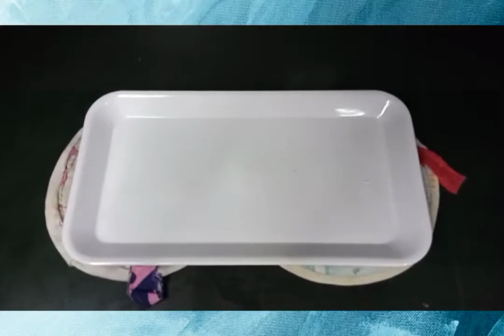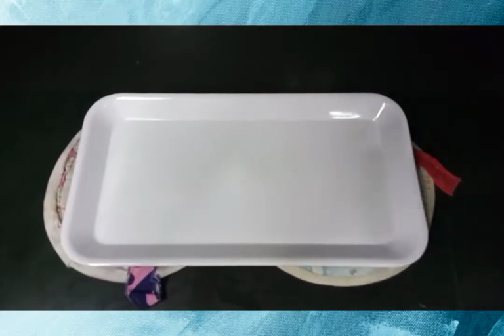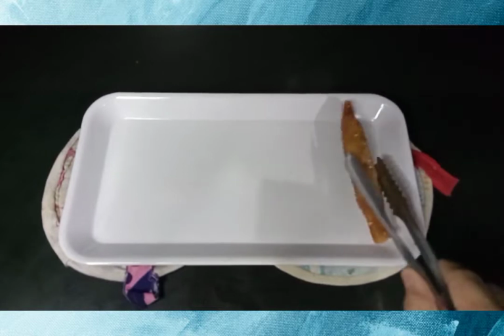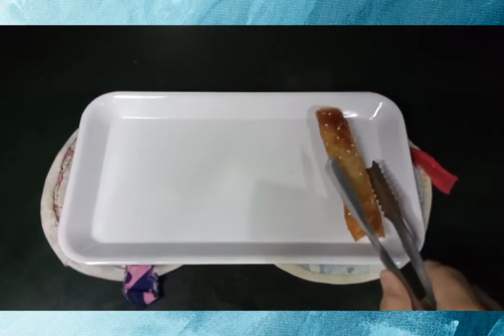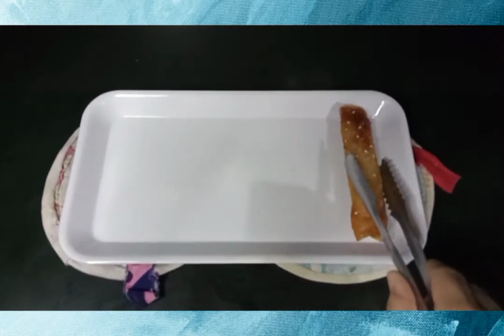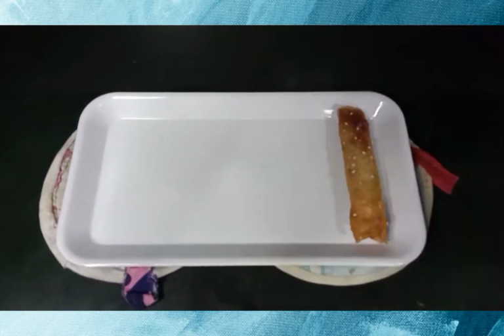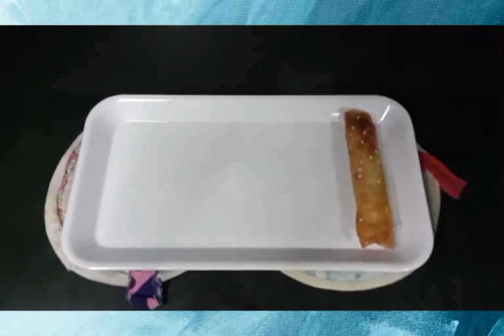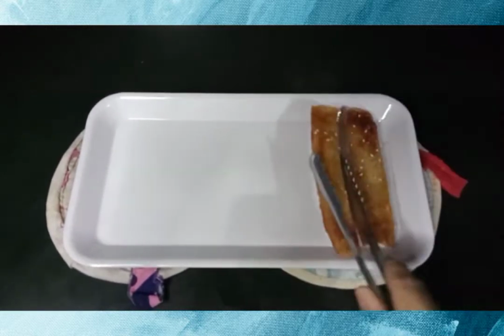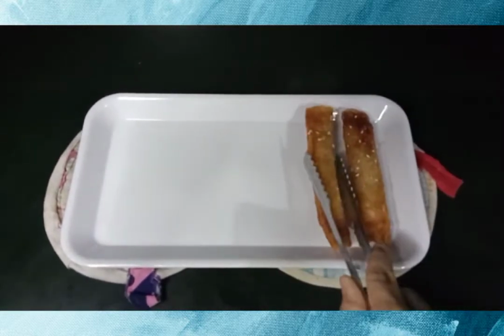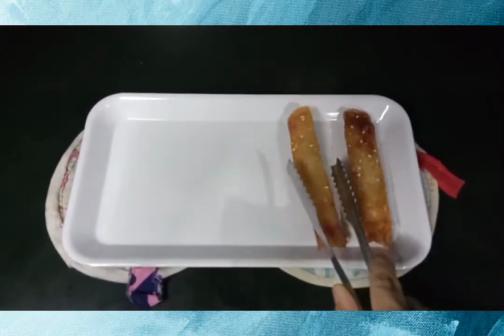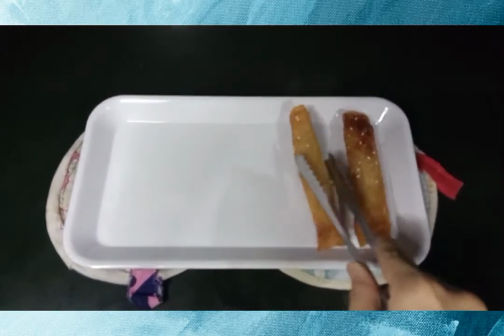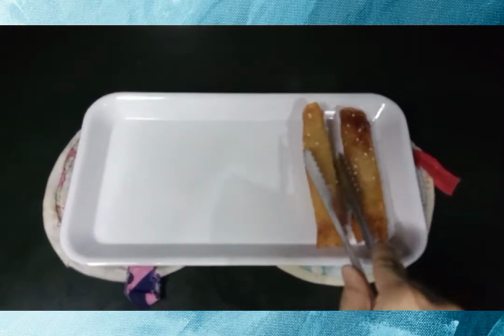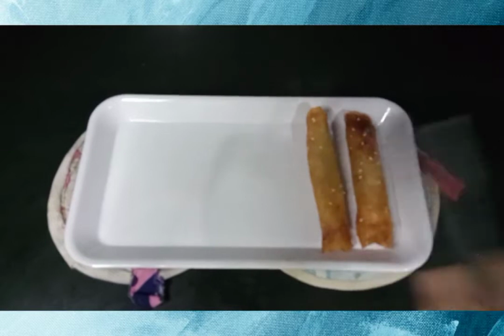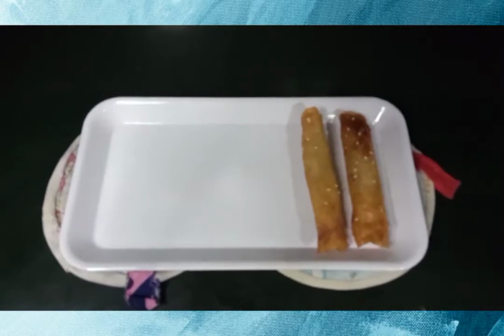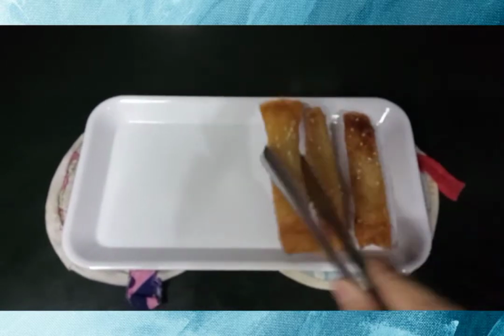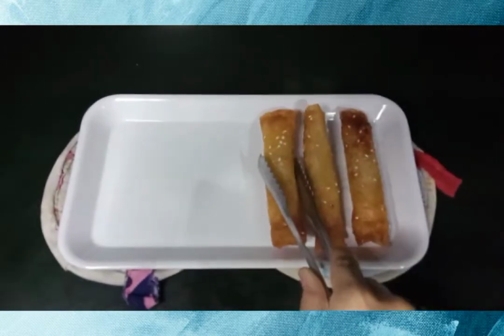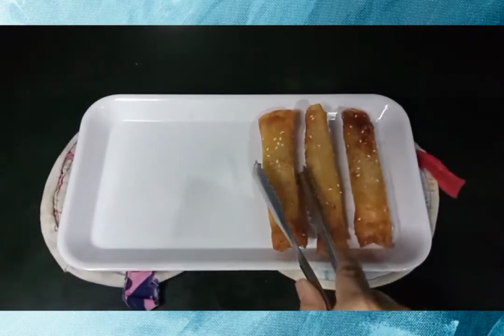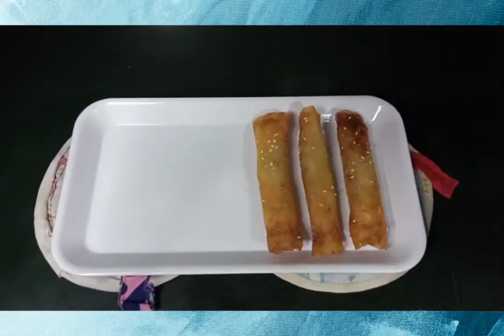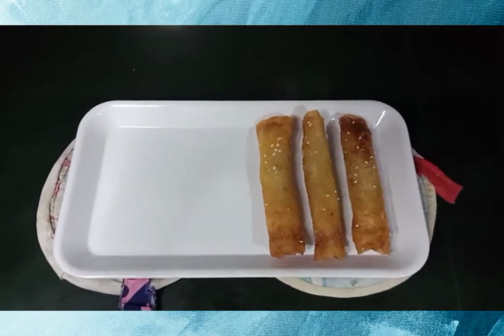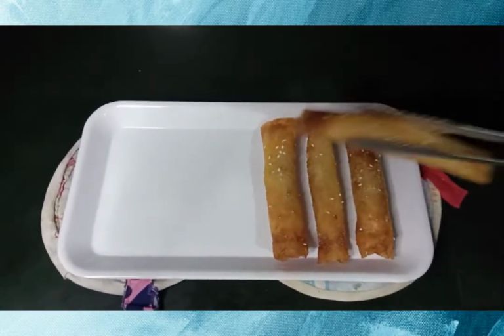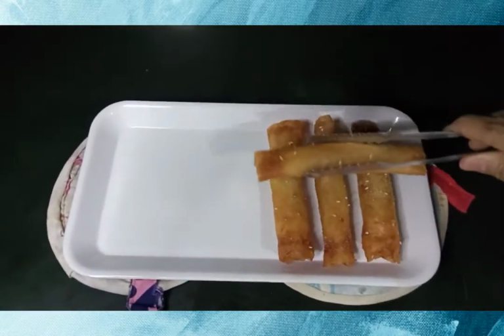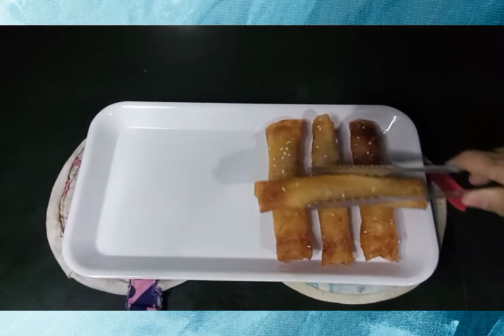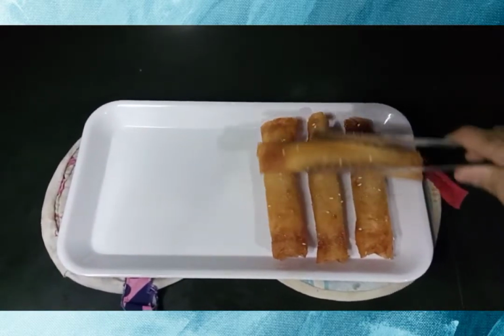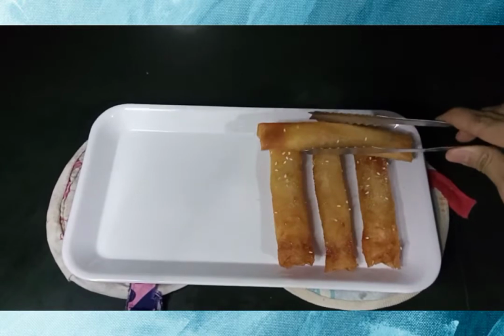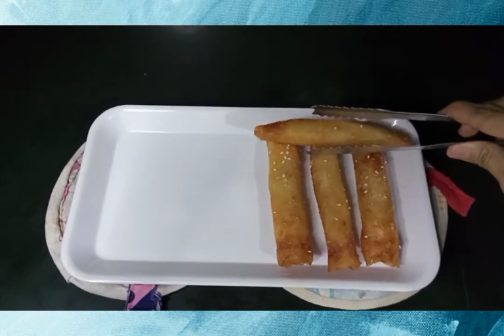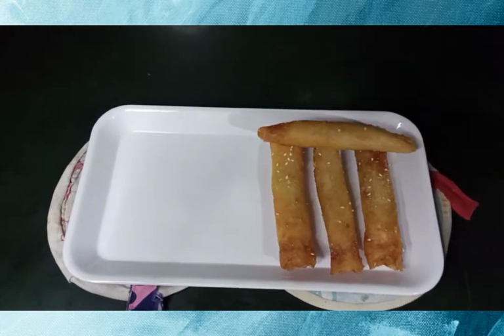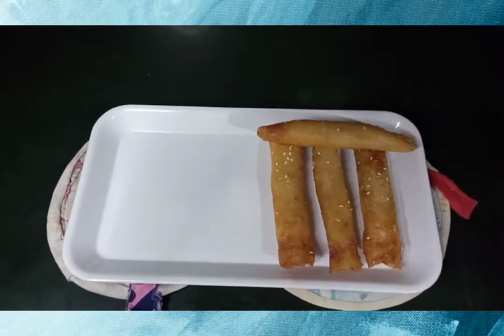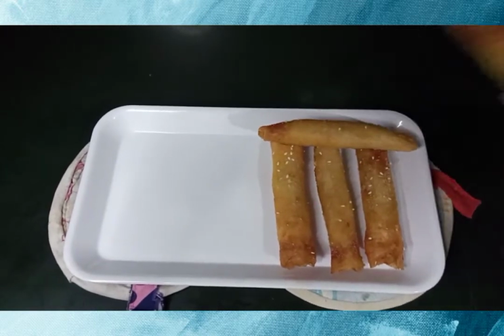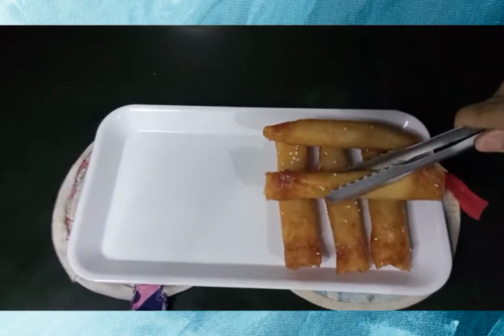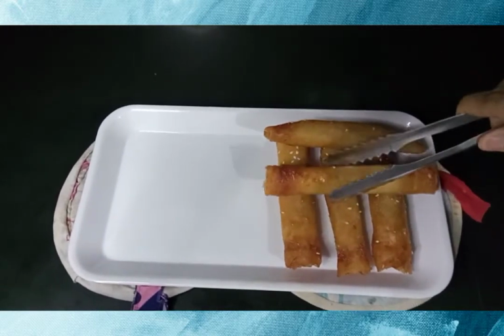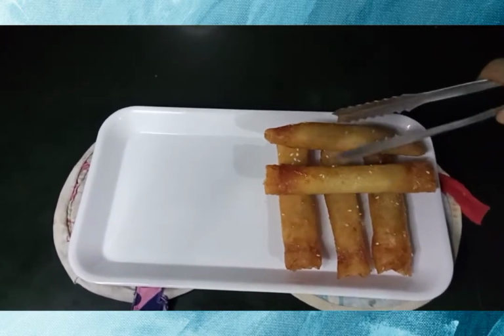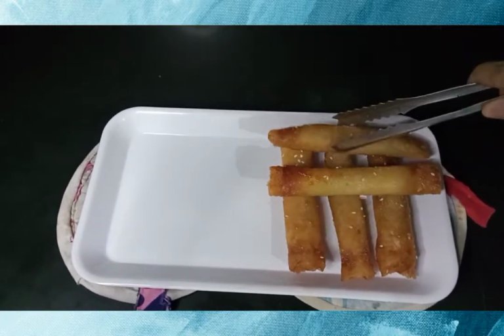Once you are done cooking your turon and coffee jelly, place the coffee jelly beside the turon and sprinkle with some sesame seeds. And that's it! Share with your family and enjoy!